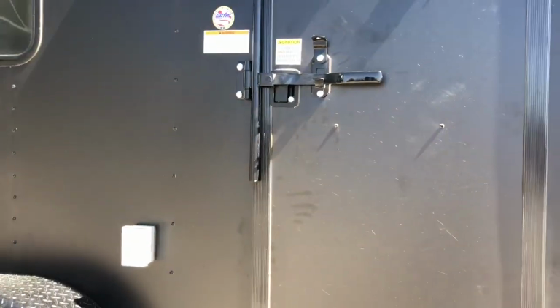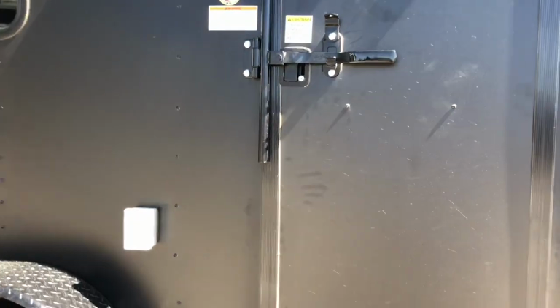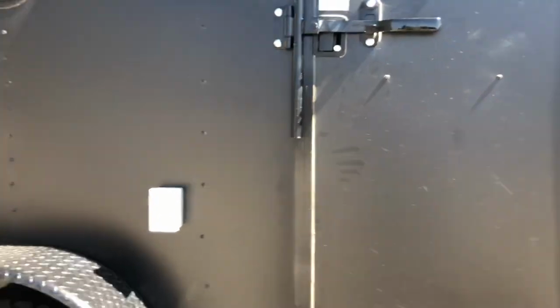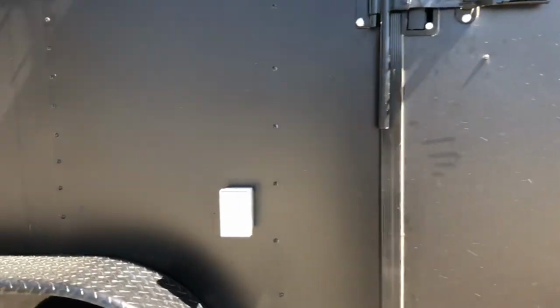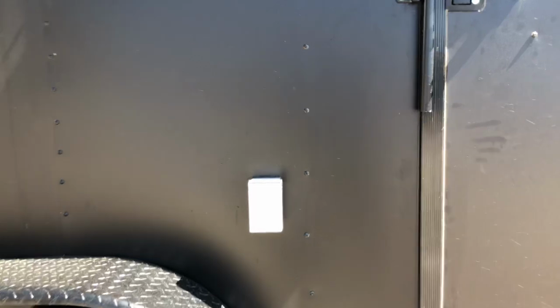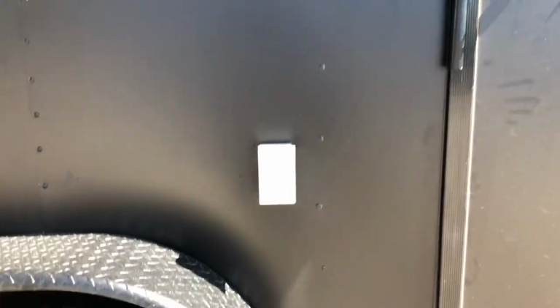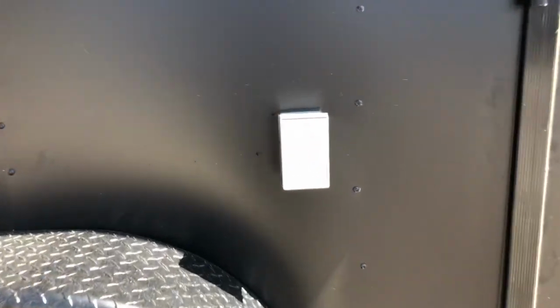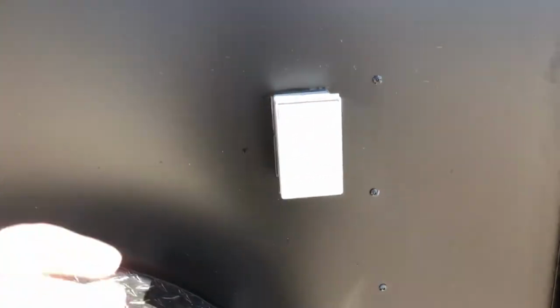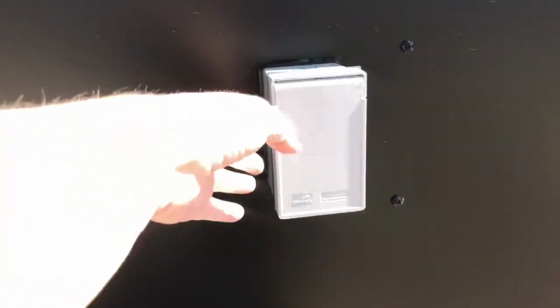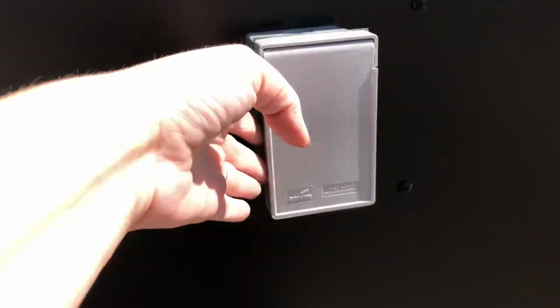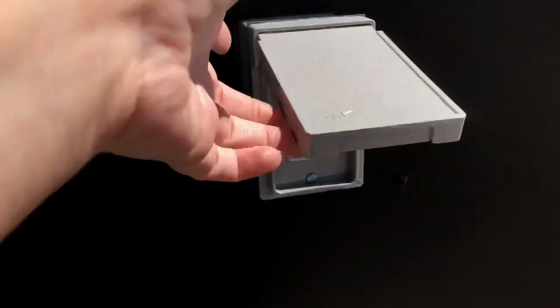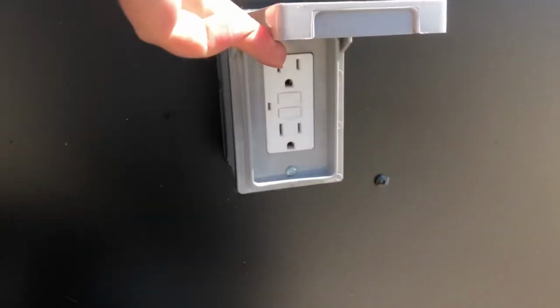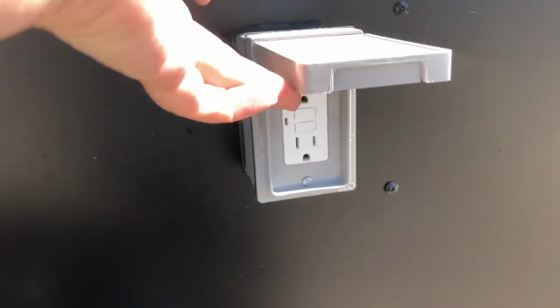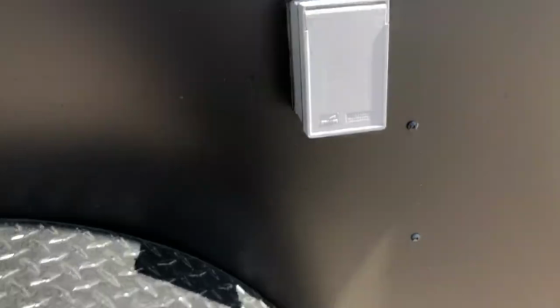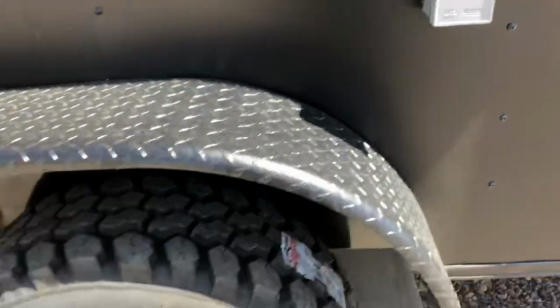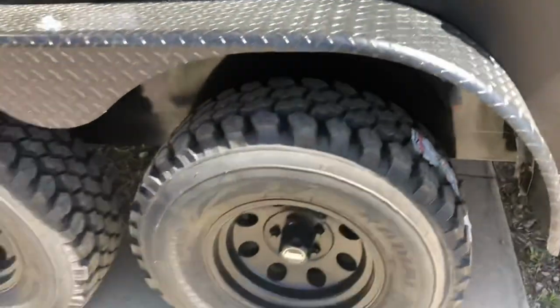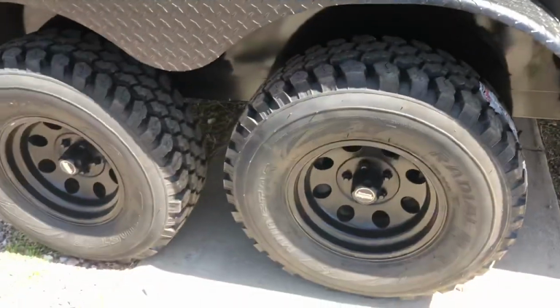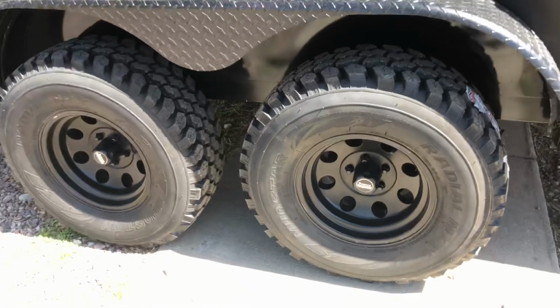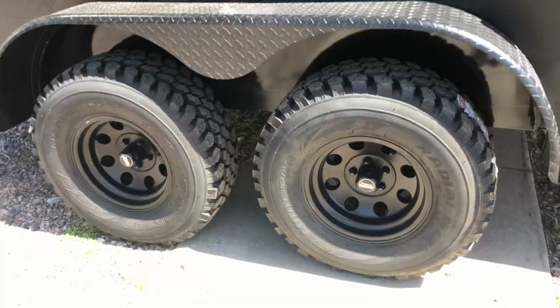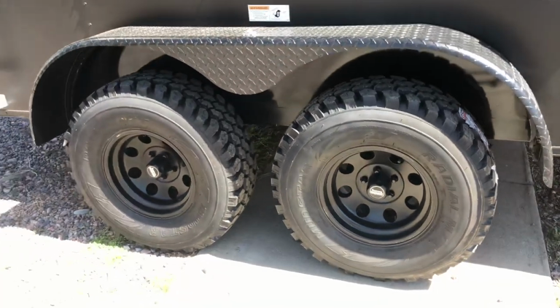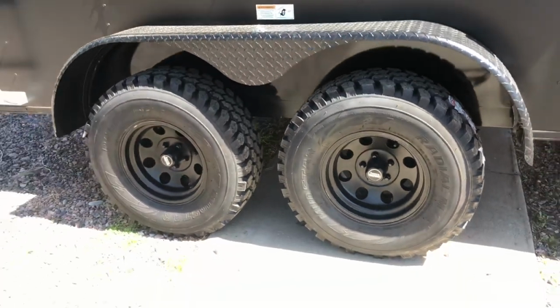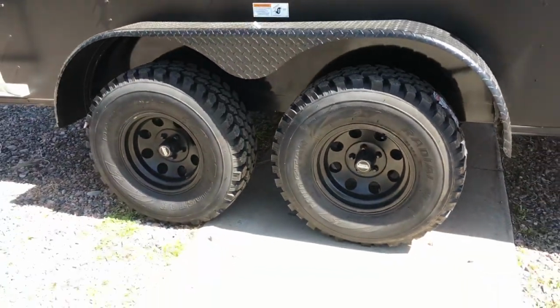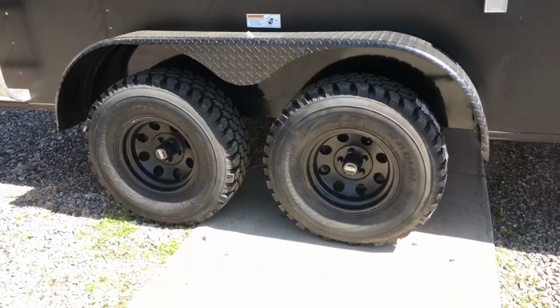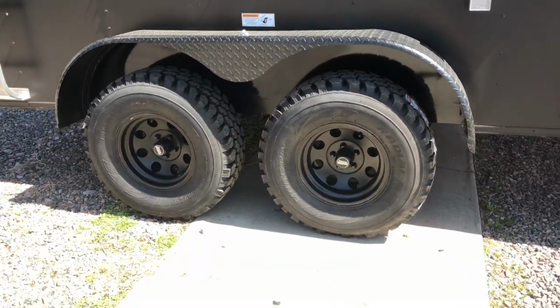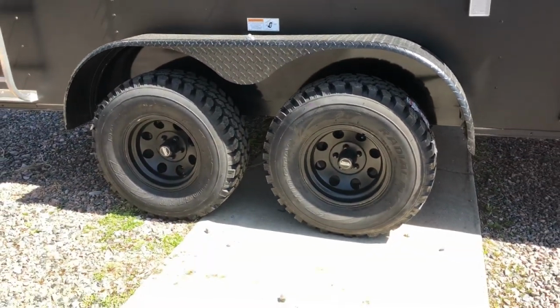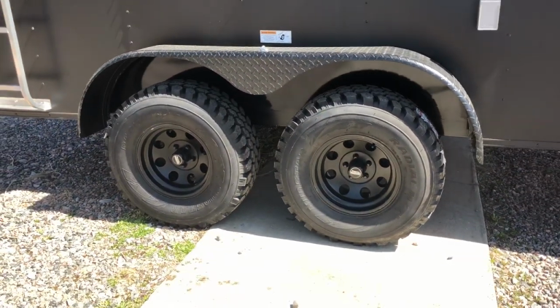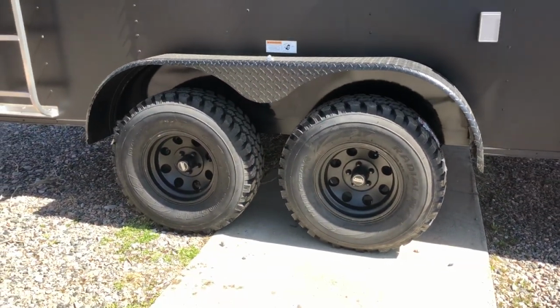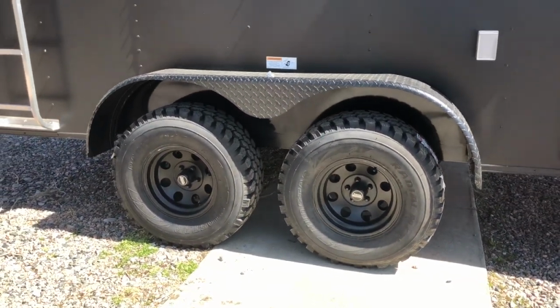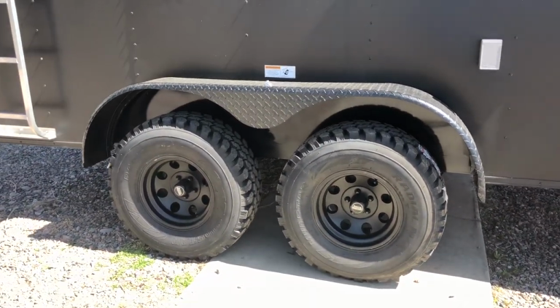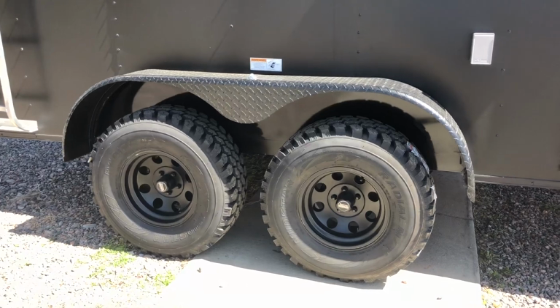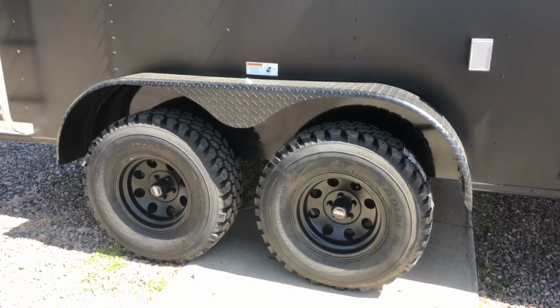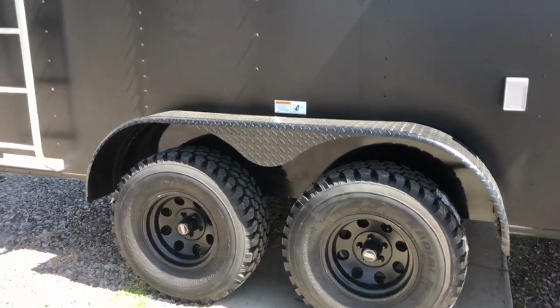This one's also equipped with a power package, so you've got an exterior GFI outlet right here next to the side door. Two 3,500-pound torsion axles with brakes. These are 32-inch mud-terrain tires, black wheels, and then you also have the black diamond plate fender.